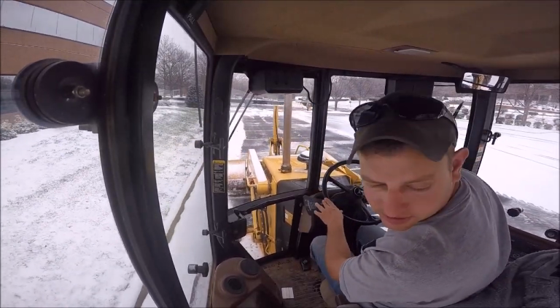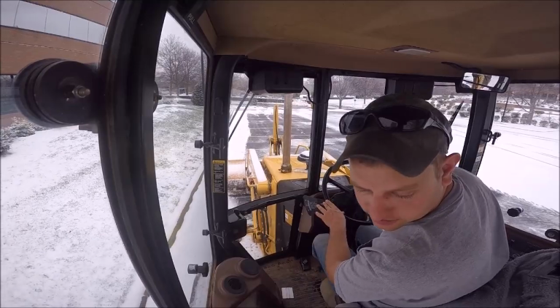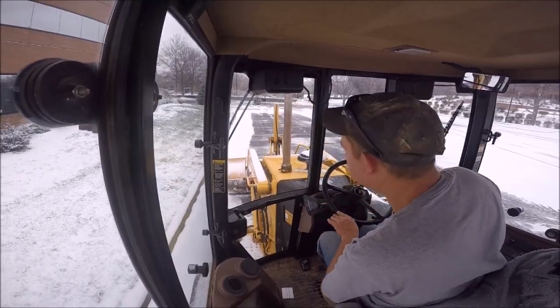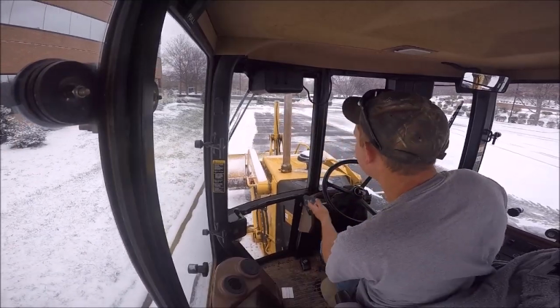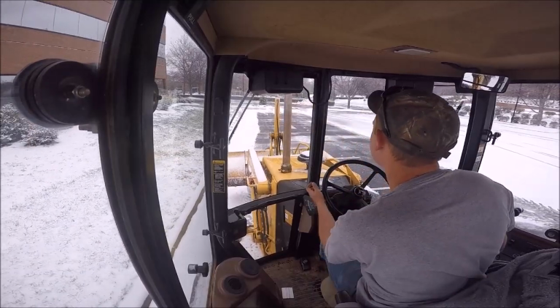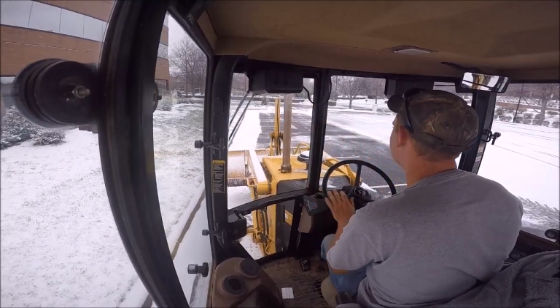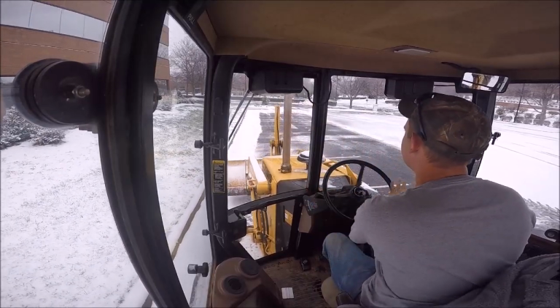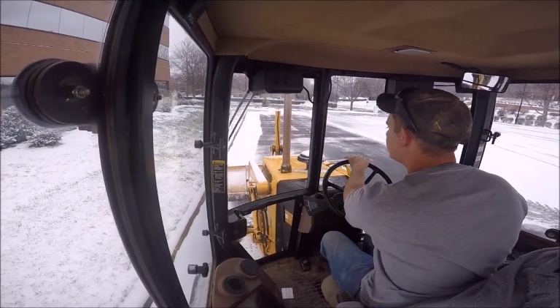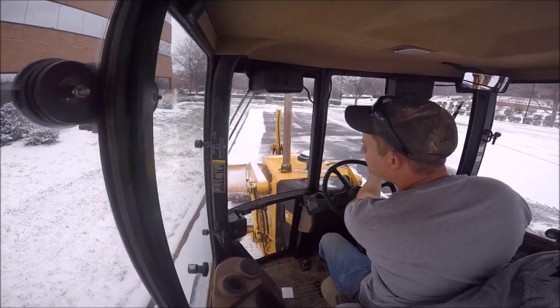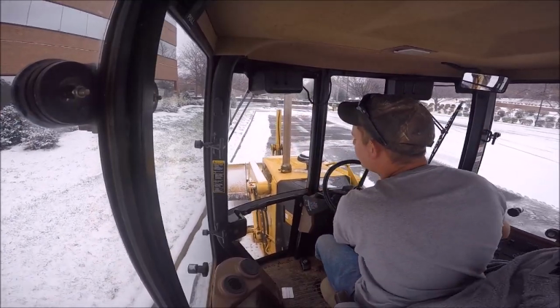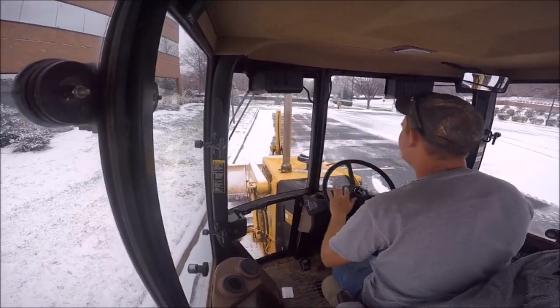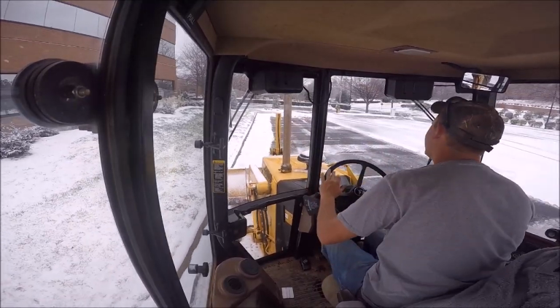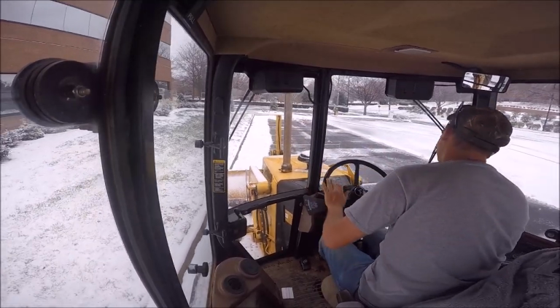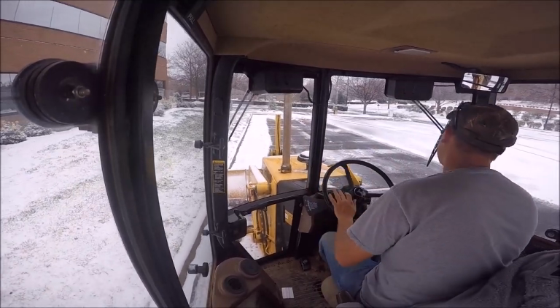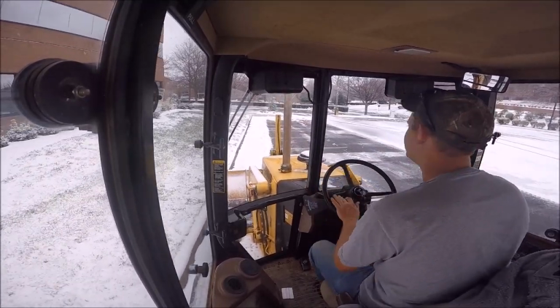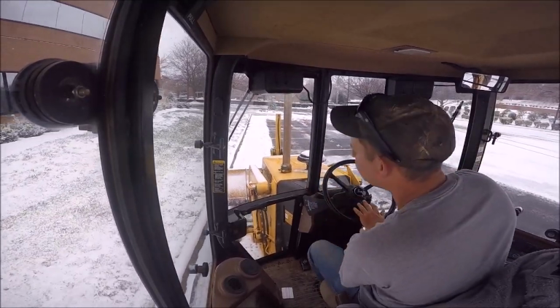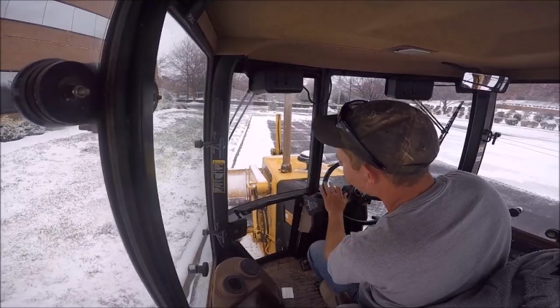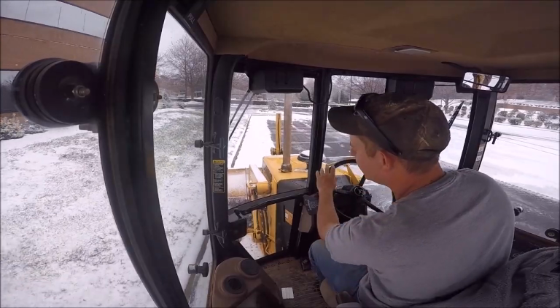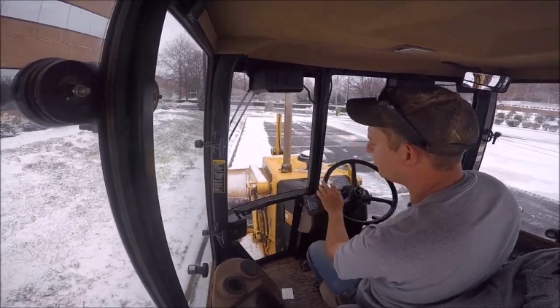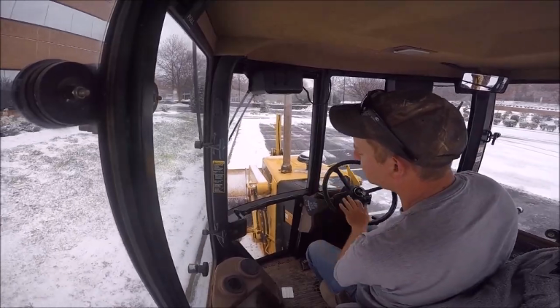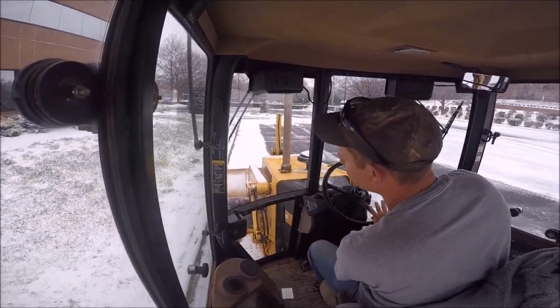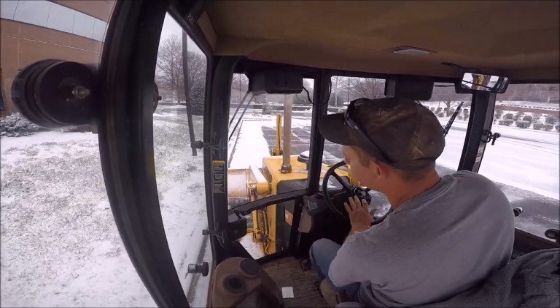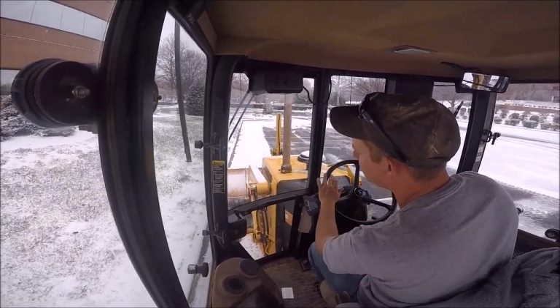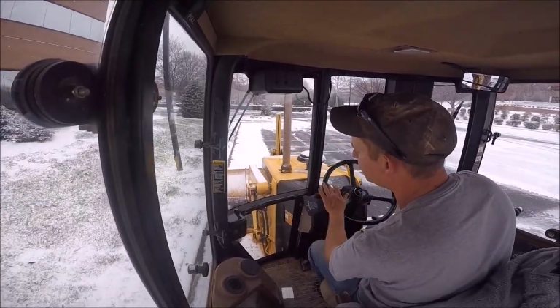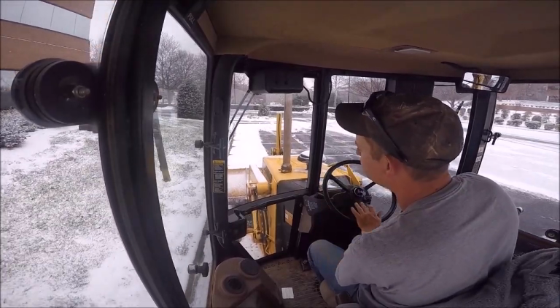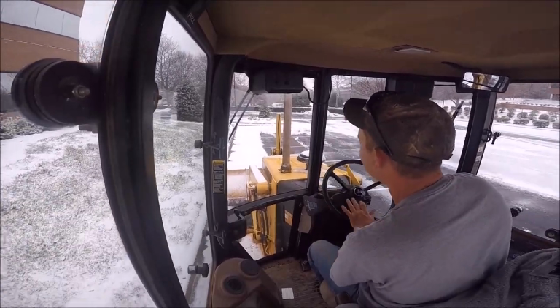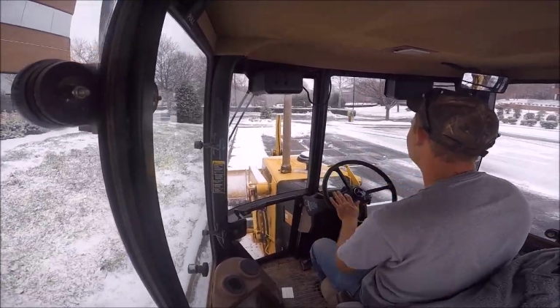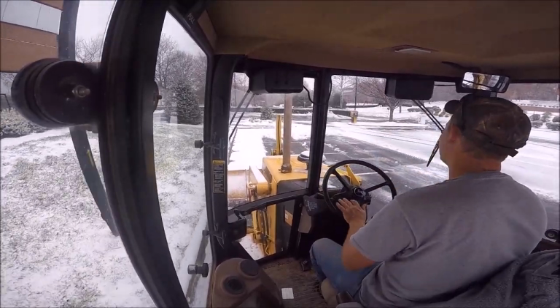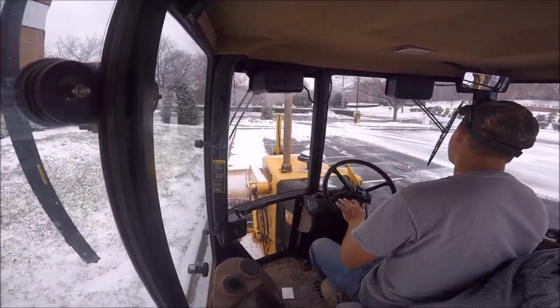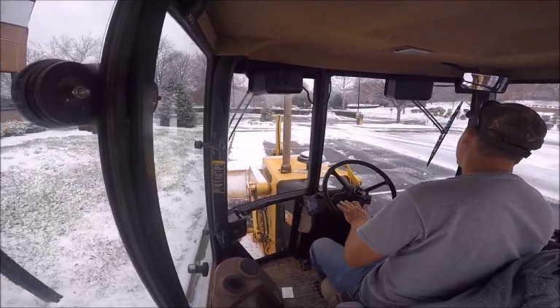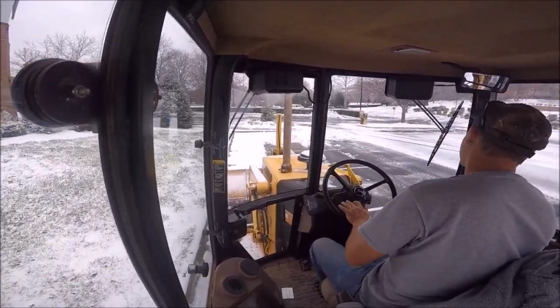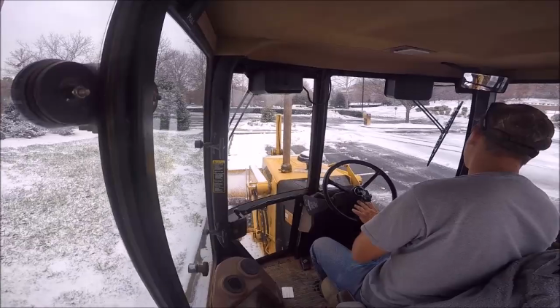You'll see some people push snow up to the building. And that's just — that's where everybody's going to park if it's as close to them as they can get. So that's a stupid thing to do.